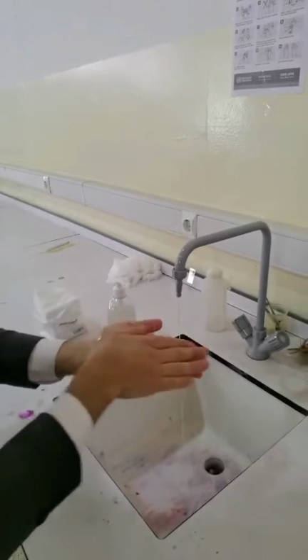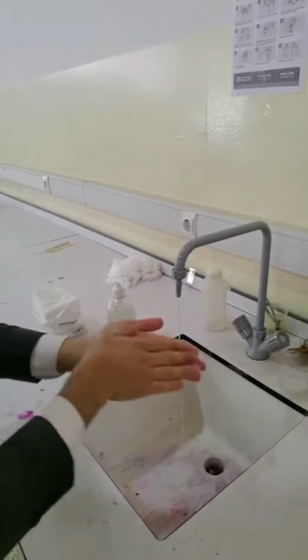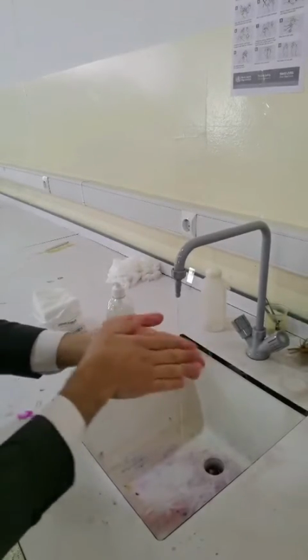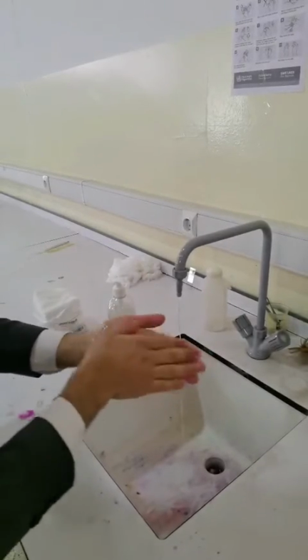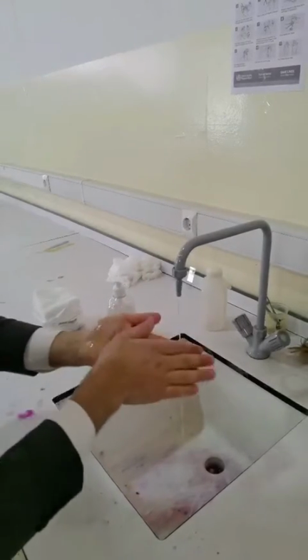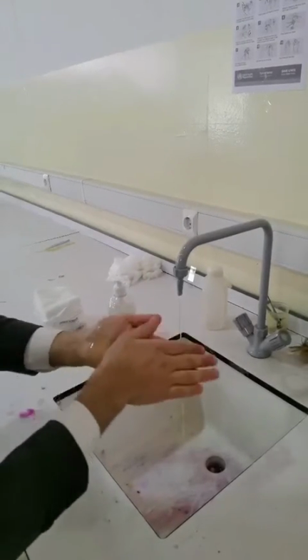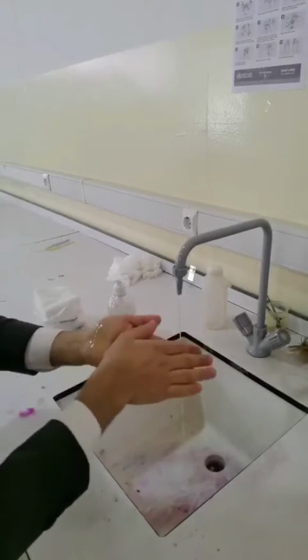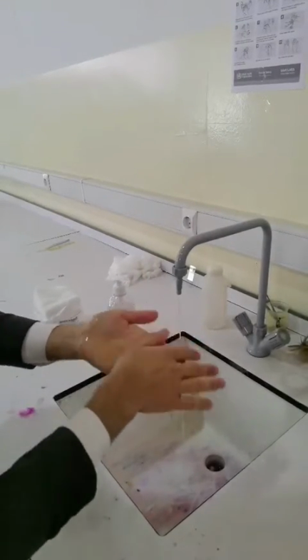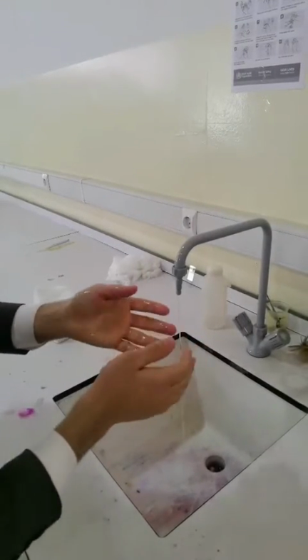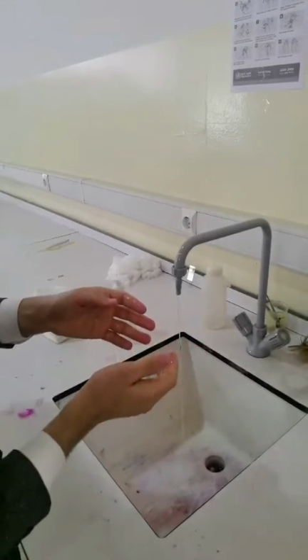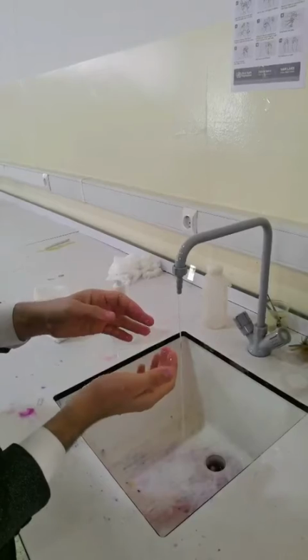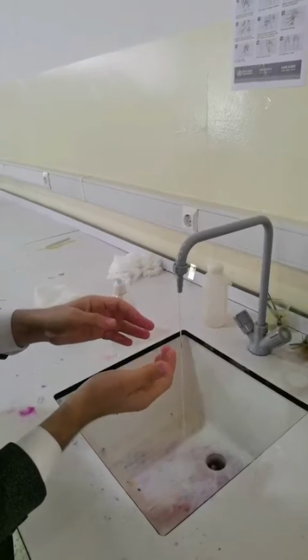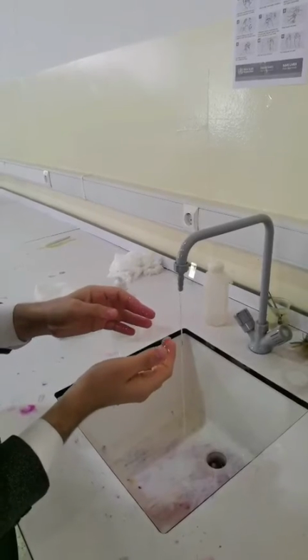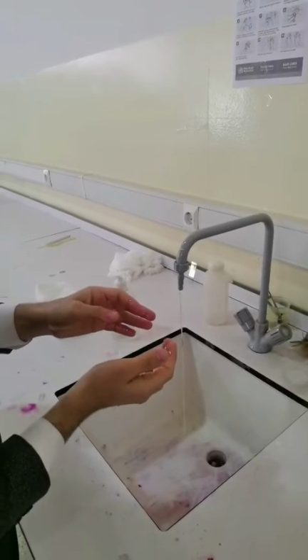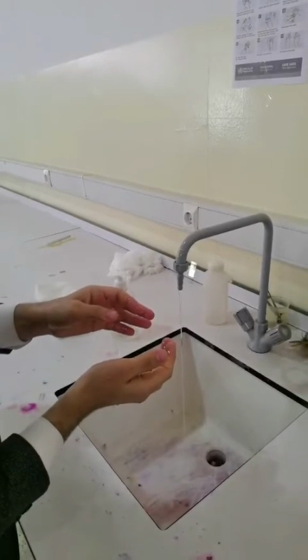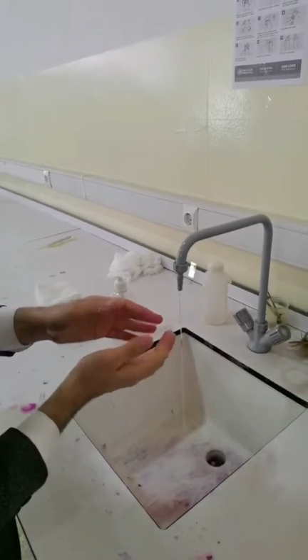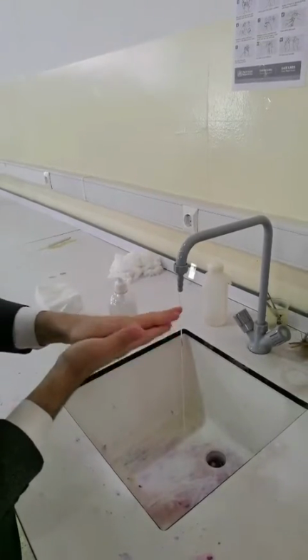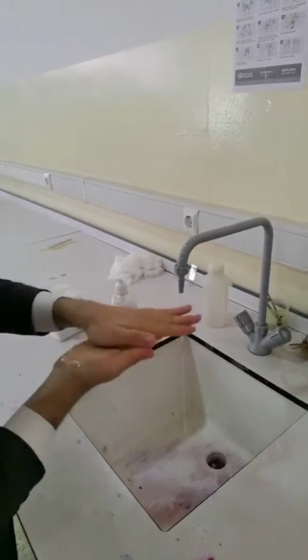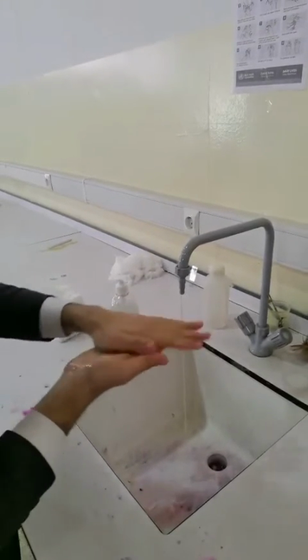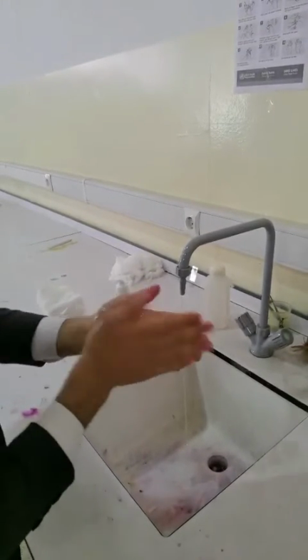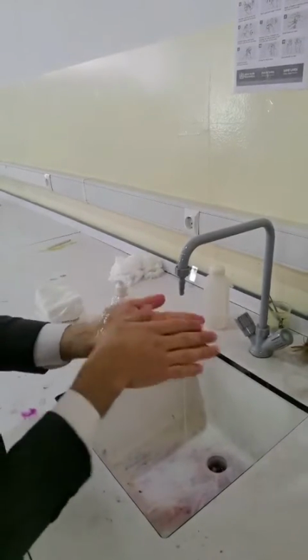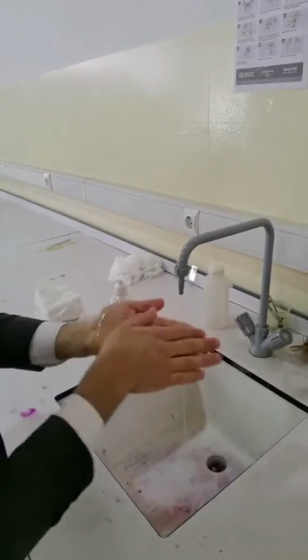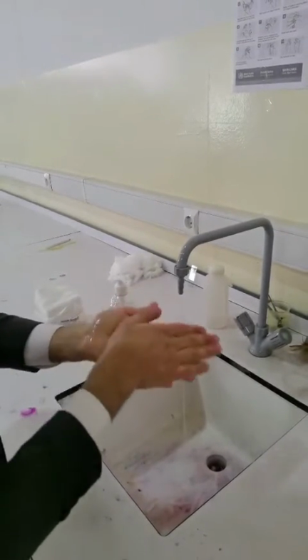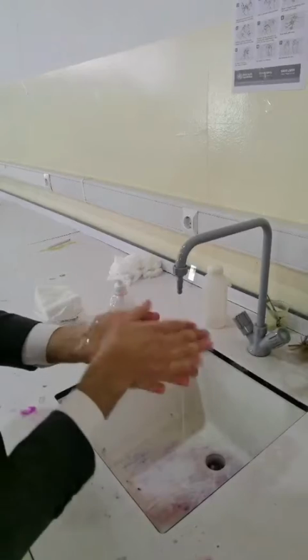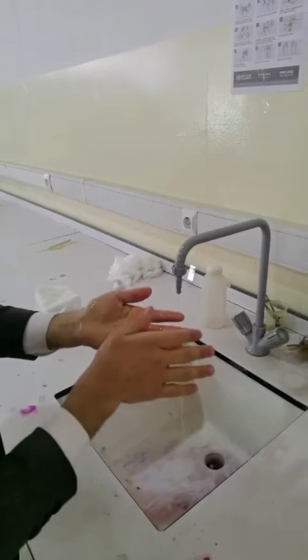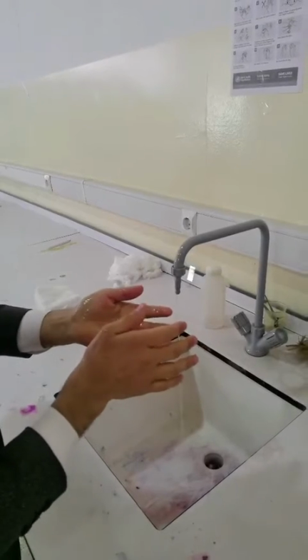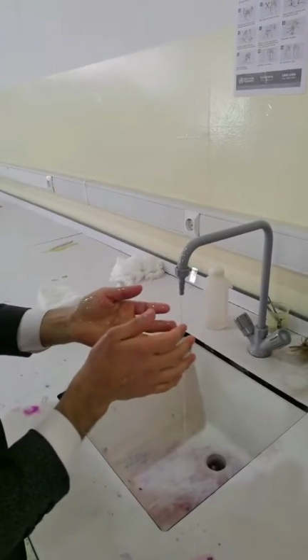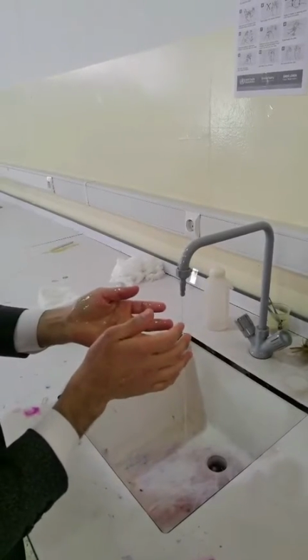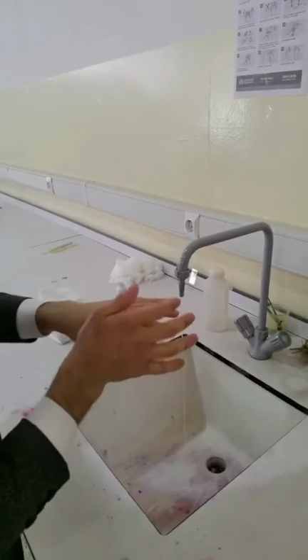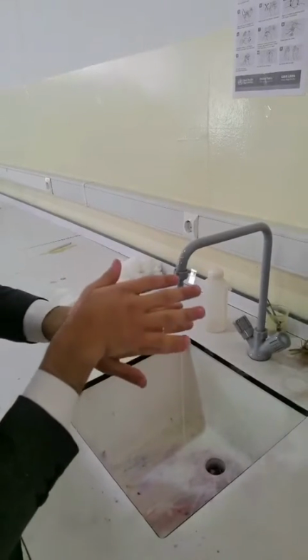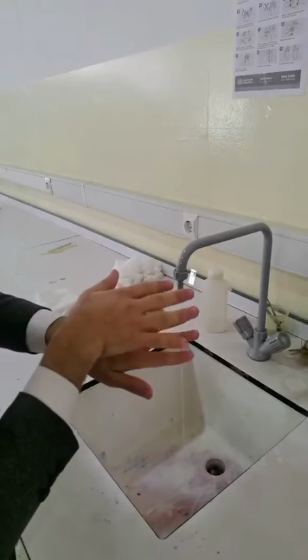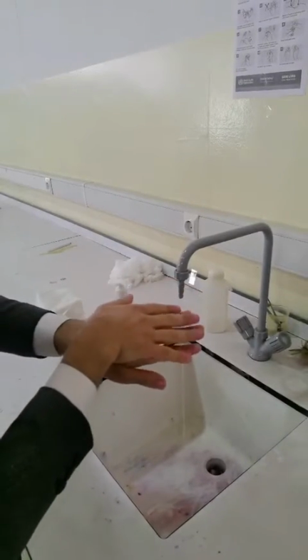Cover all surfaces of hands. Step 2: rub hands palm to palm. Step 3: right palm over left dorsum with interlaced fingers.